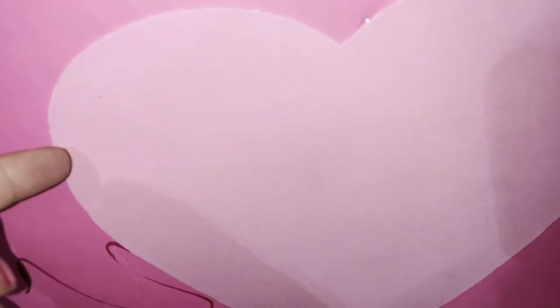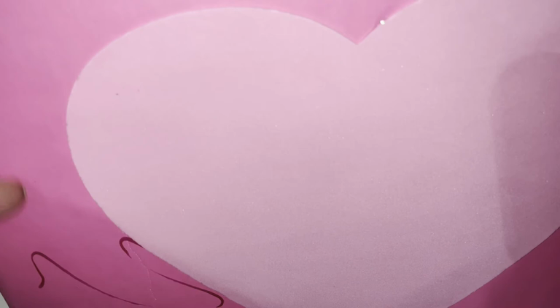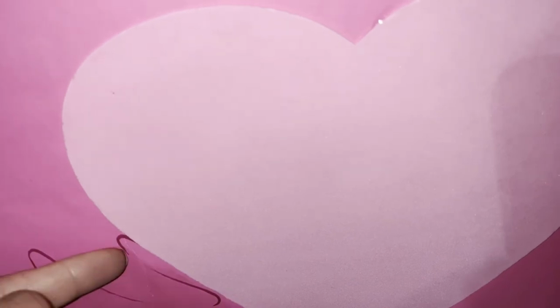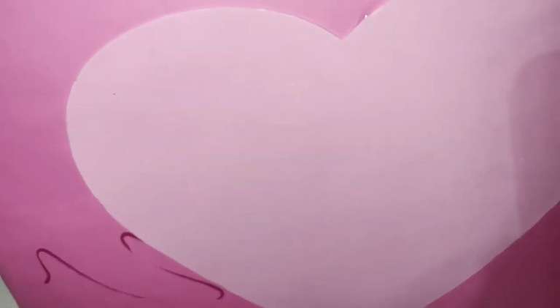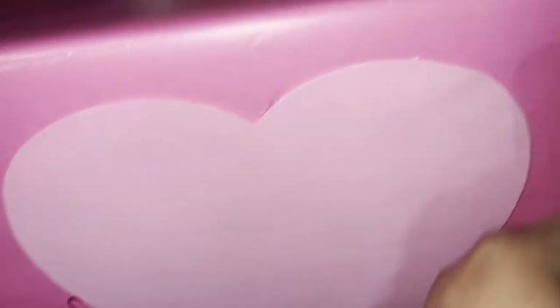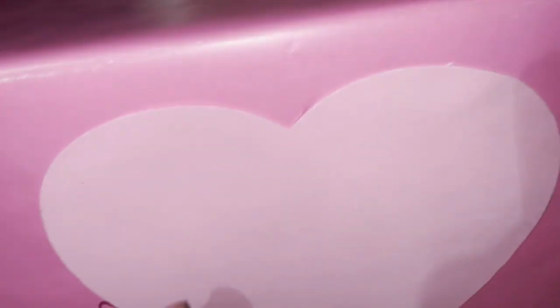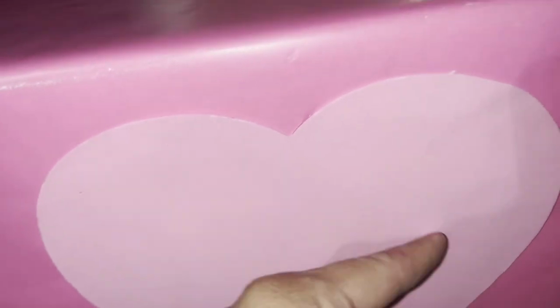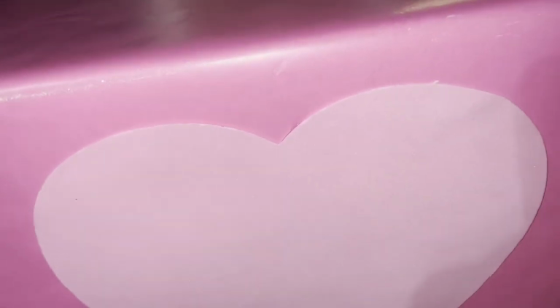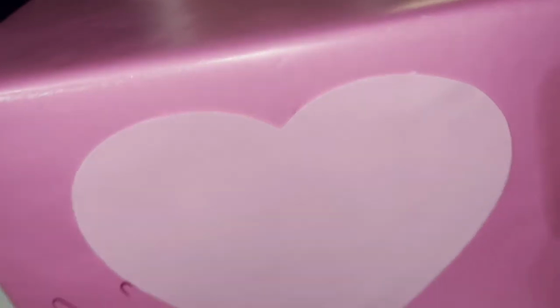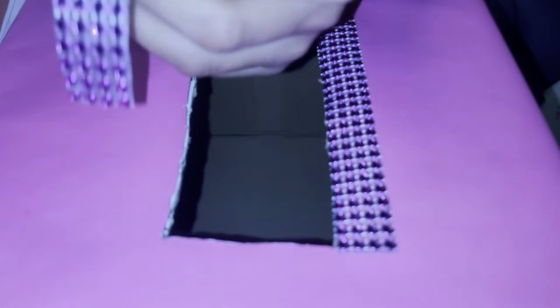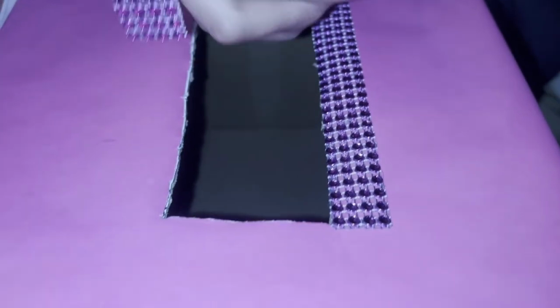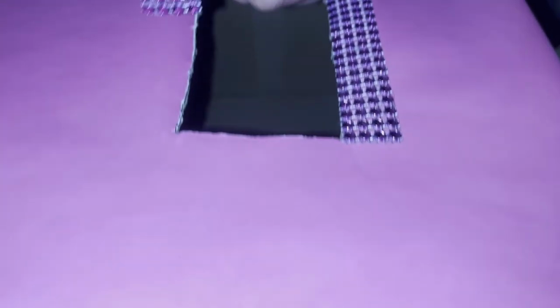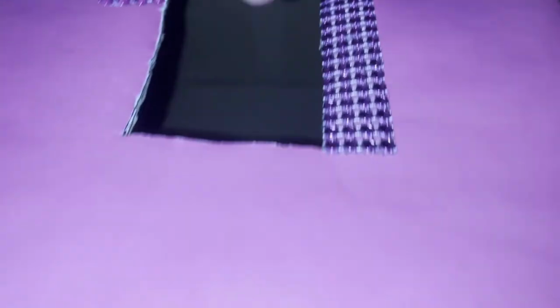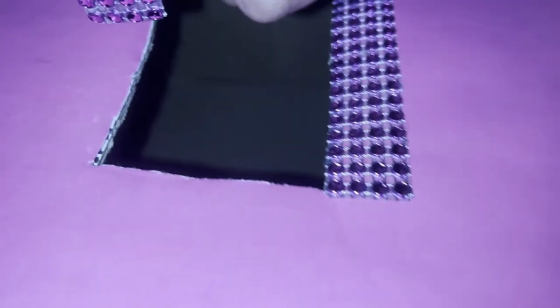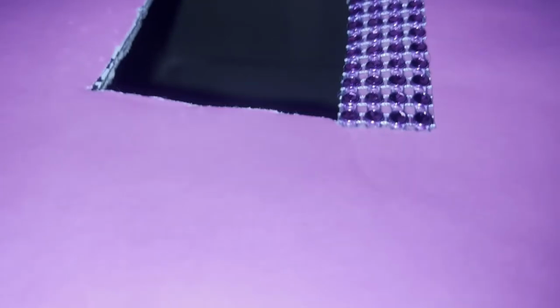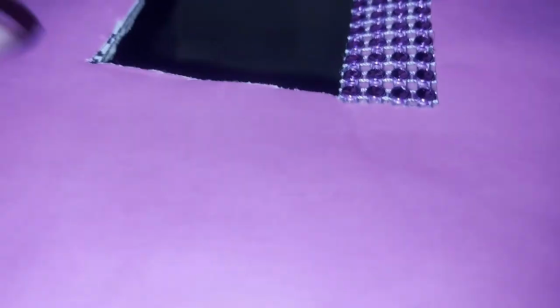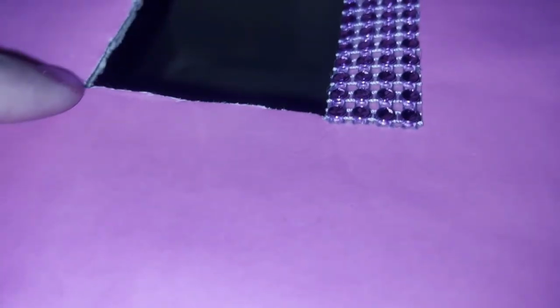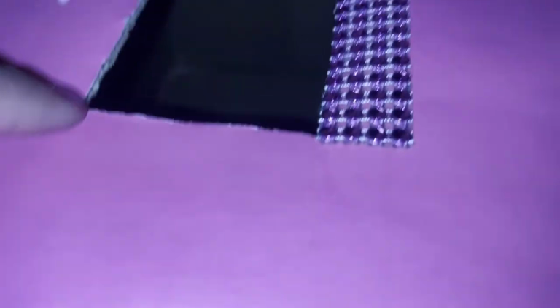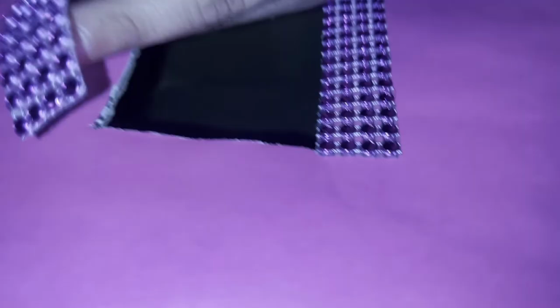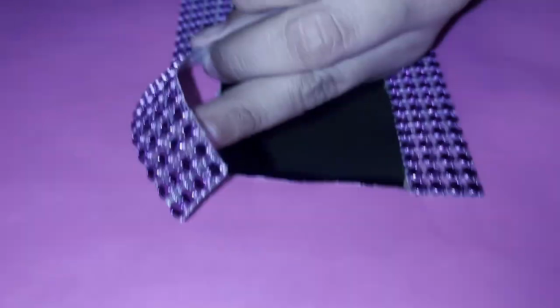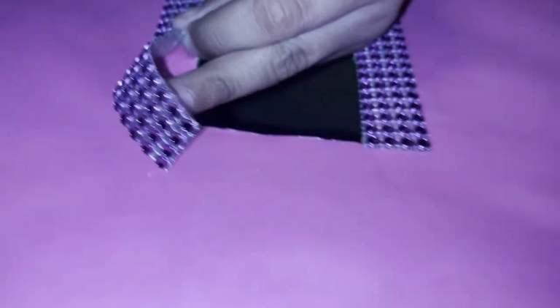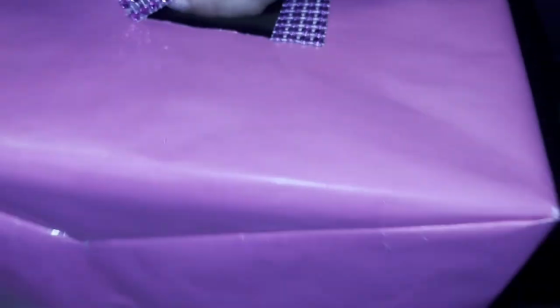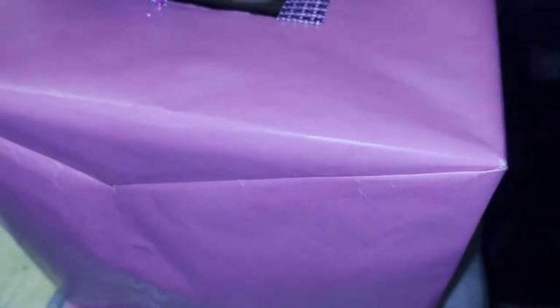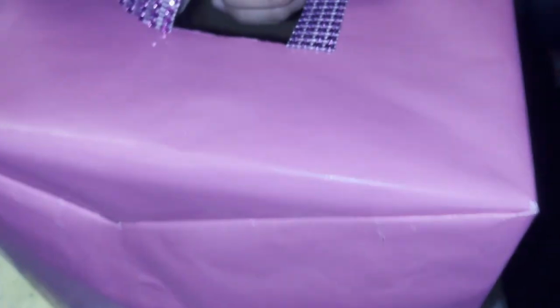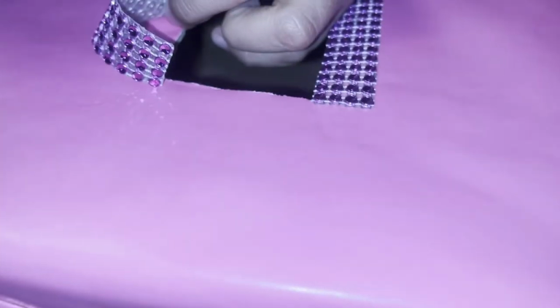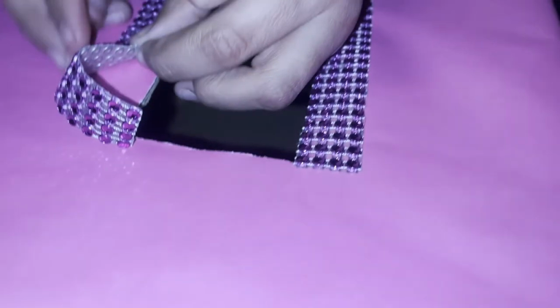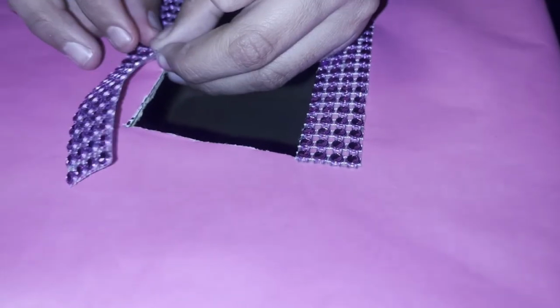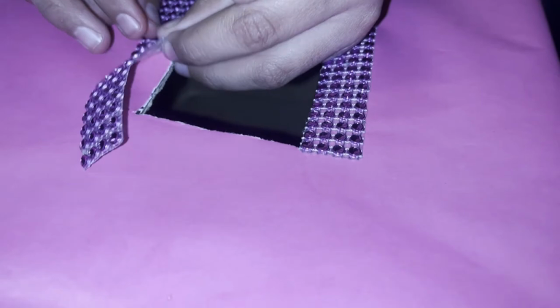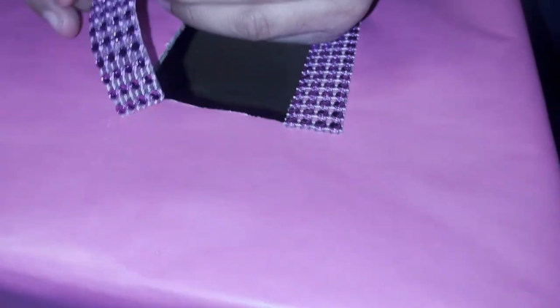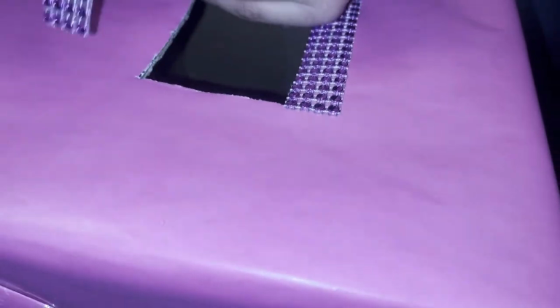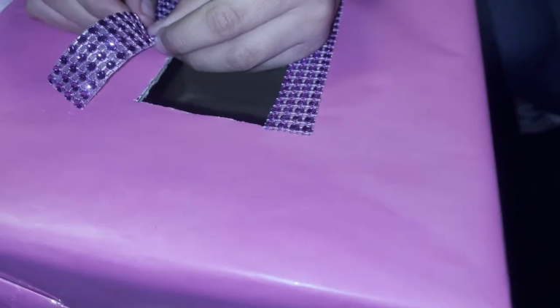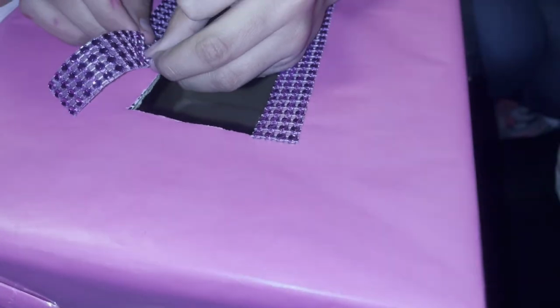I'm gonna put two little hands right here because the teddy bear is holding them, and then I'll do Jasmine's name right there. I already made the hole — see how it looks. Now we're adding some gems so it looks more decorated.